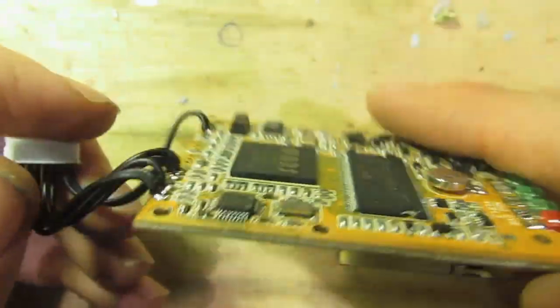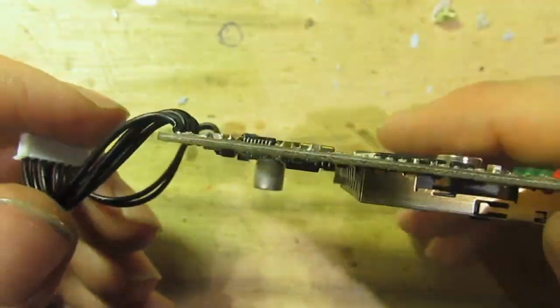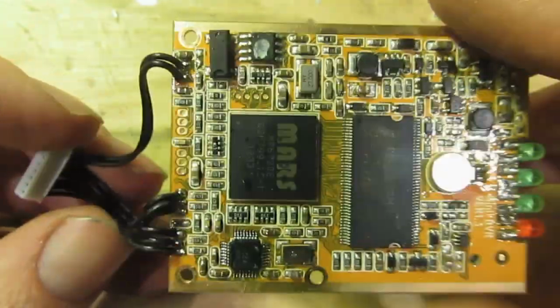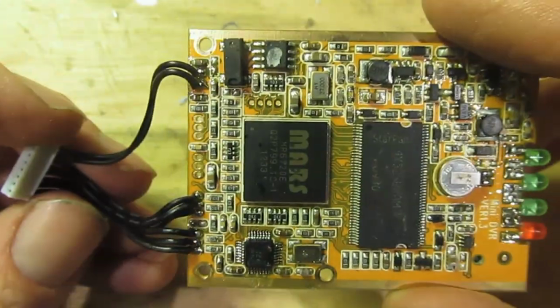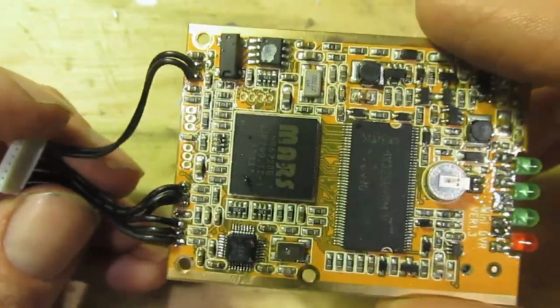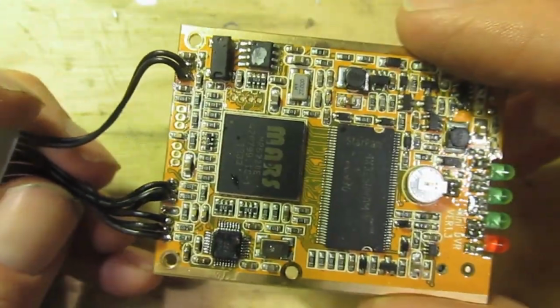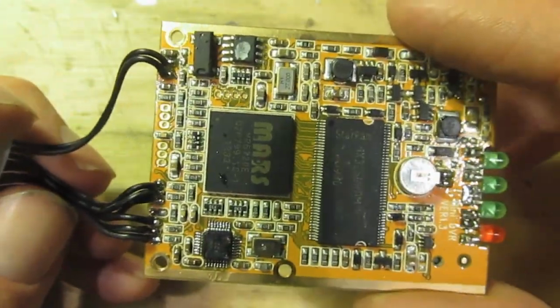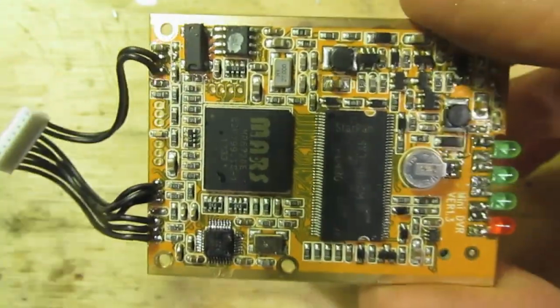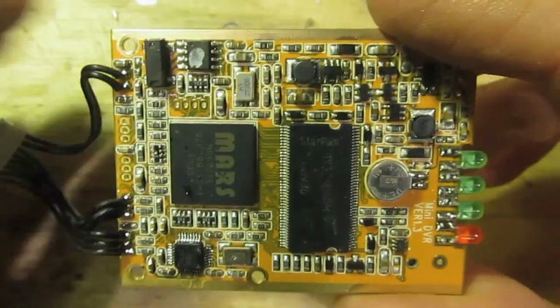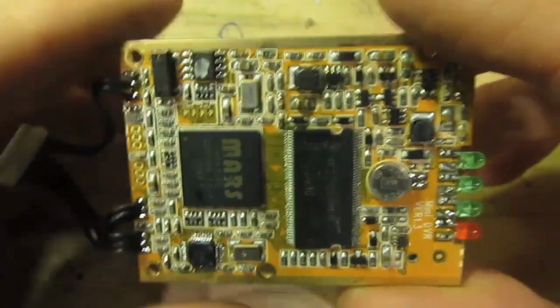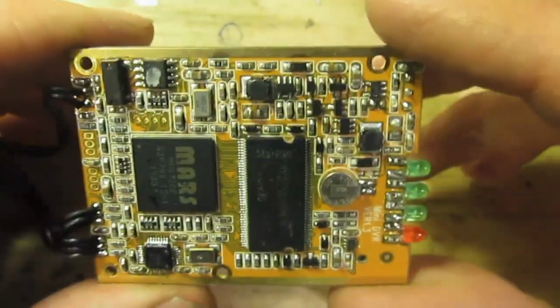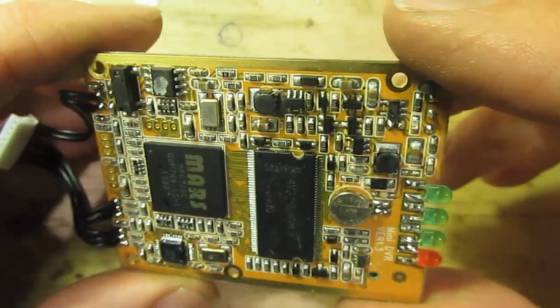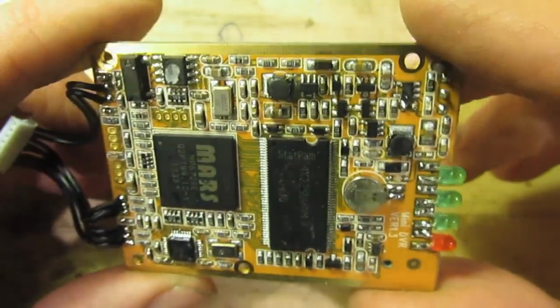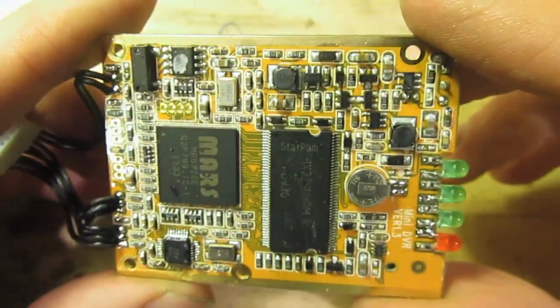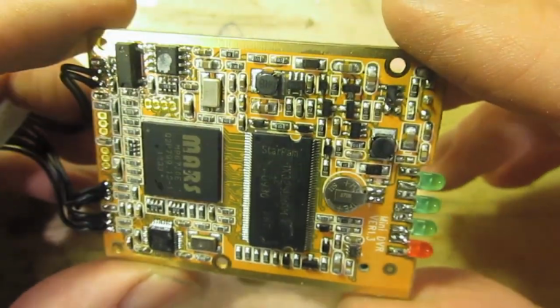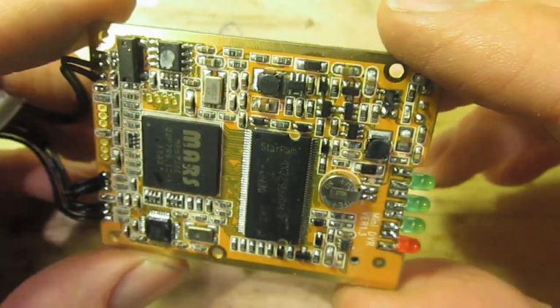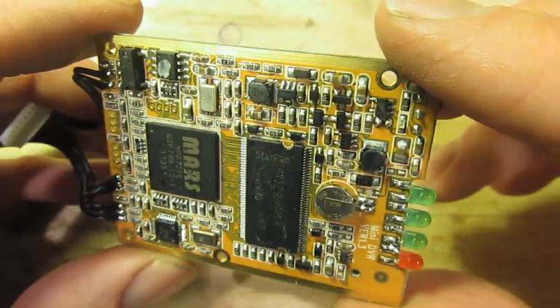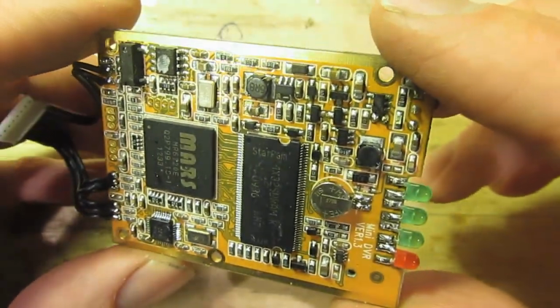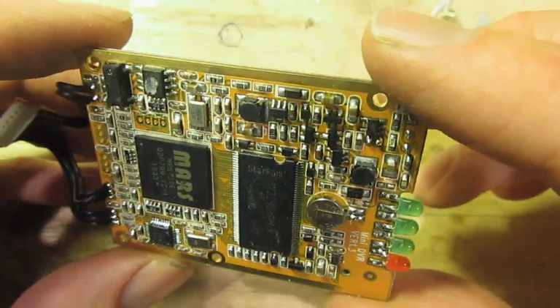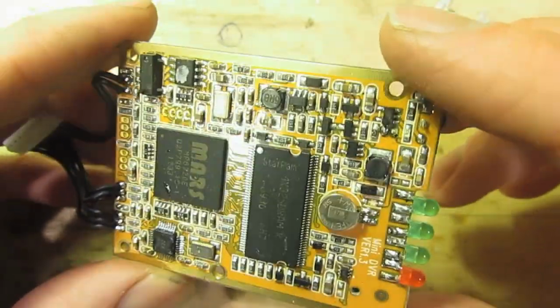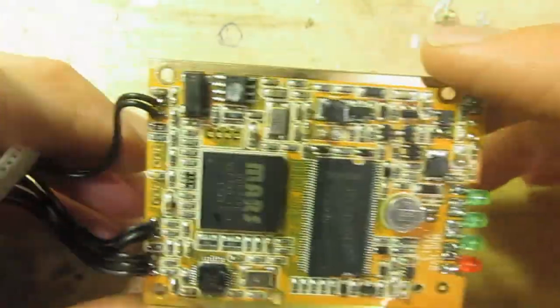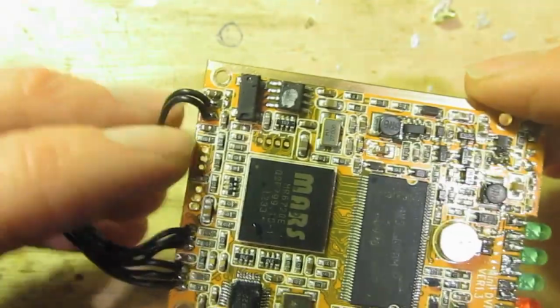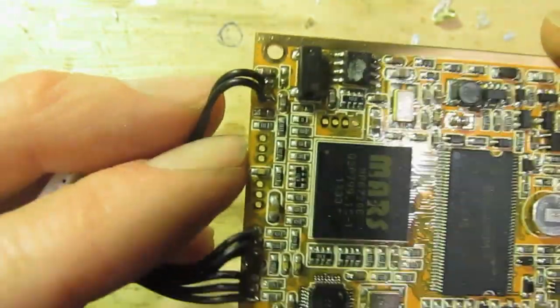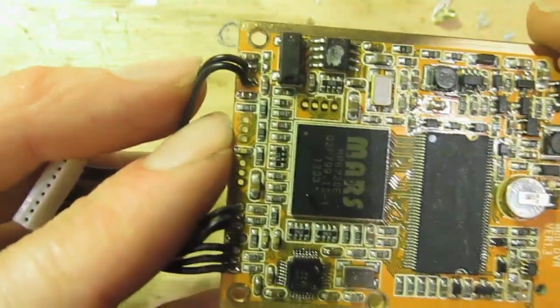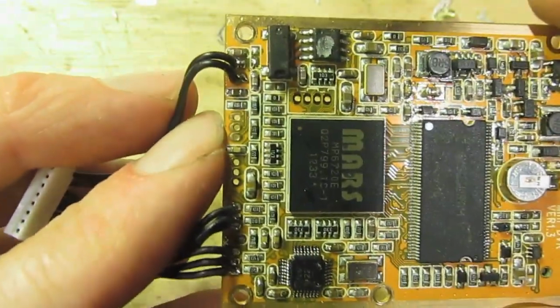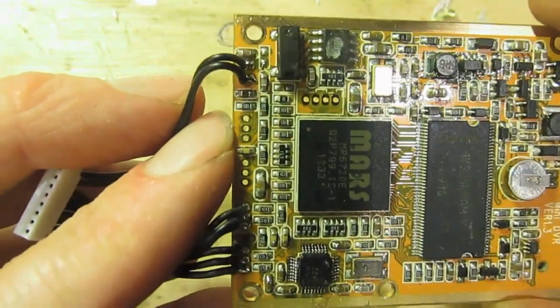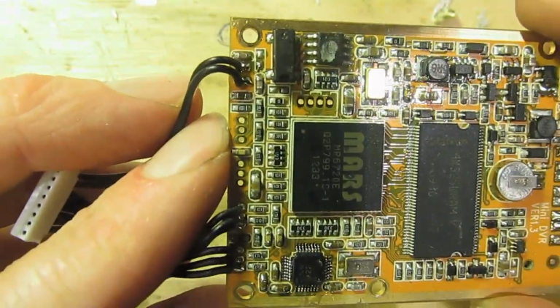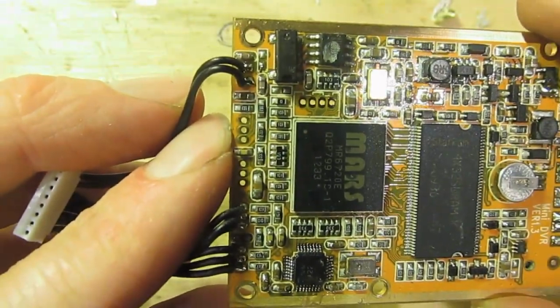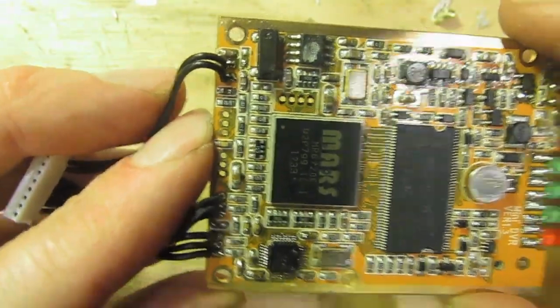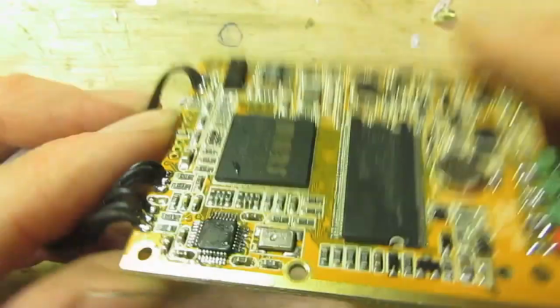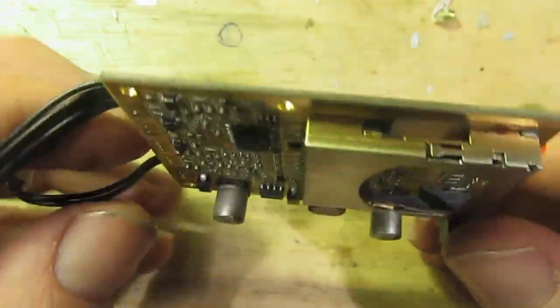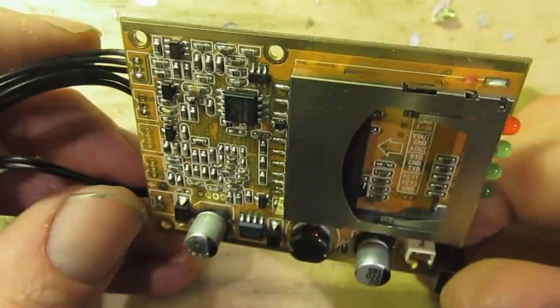Does this have a user interface when you plug it in and look at it on the screen? Perhaps it does. Perhaps there's a bit more to it. Are these extra headers enabled, or do you need different firmware? I'm not really sure.